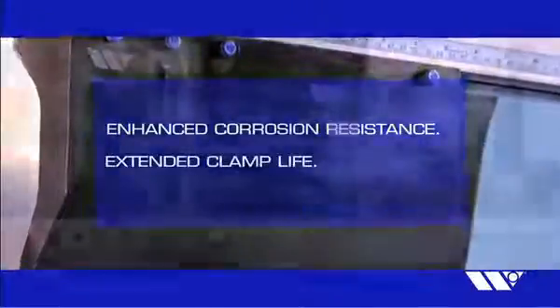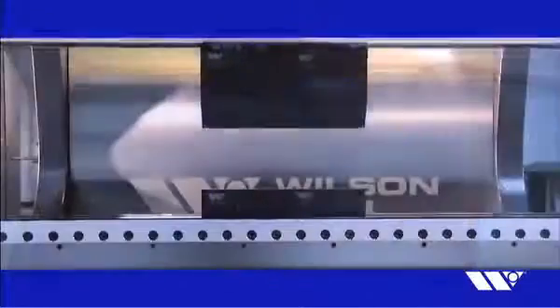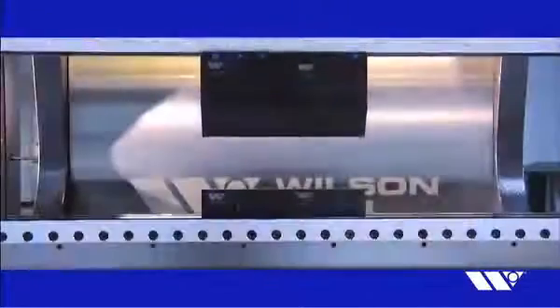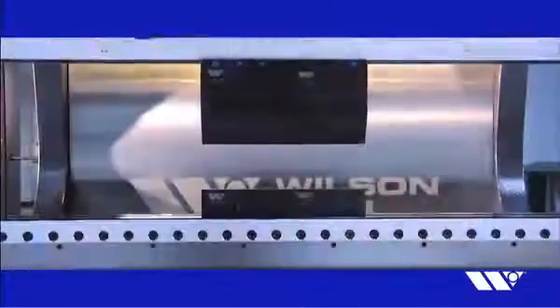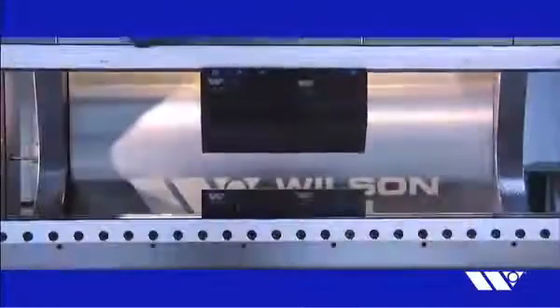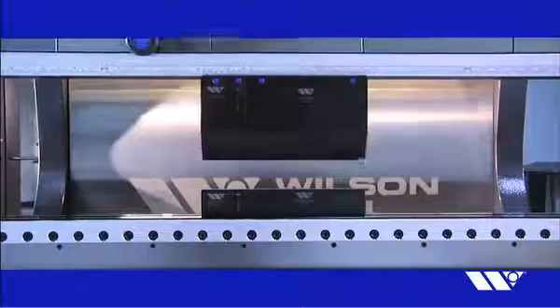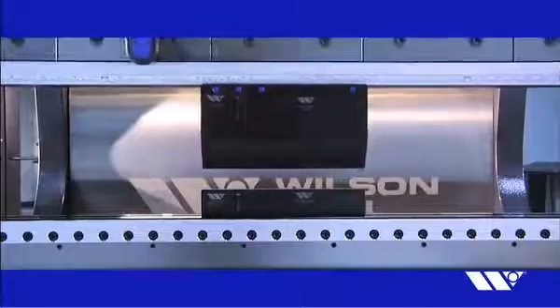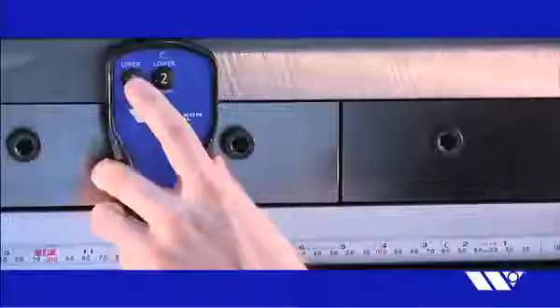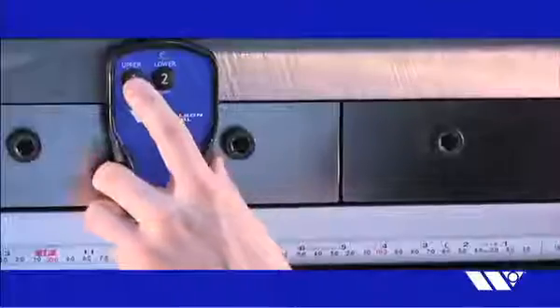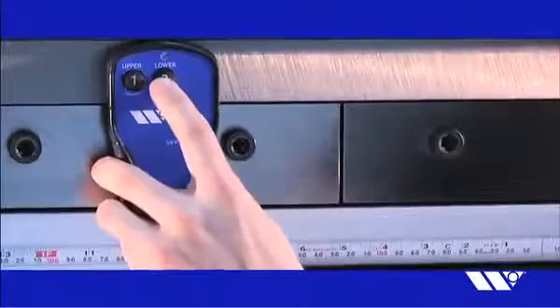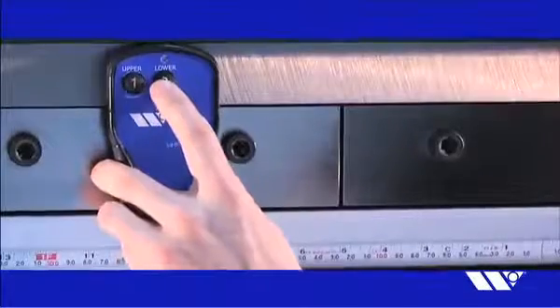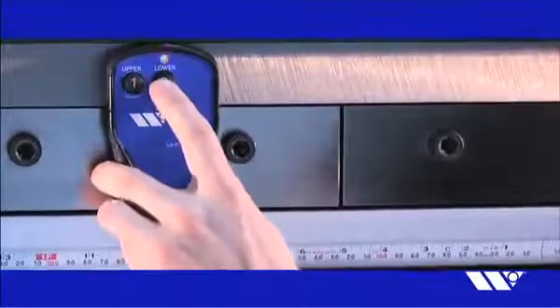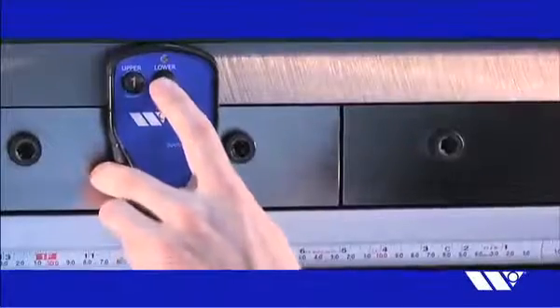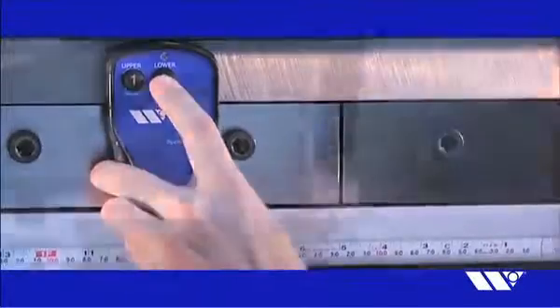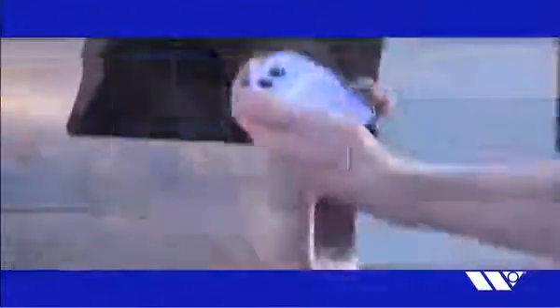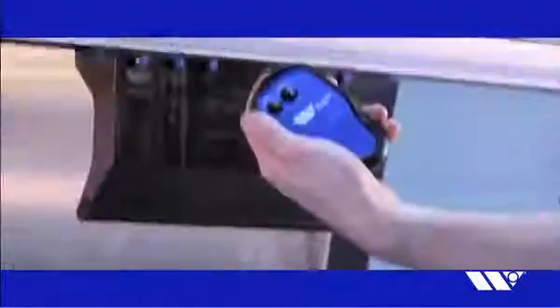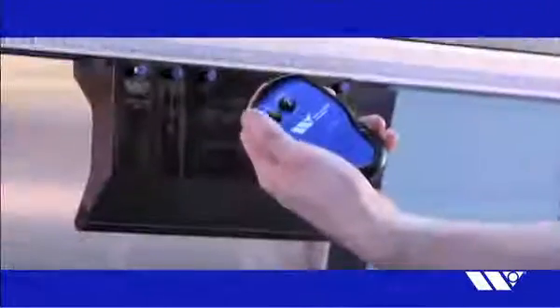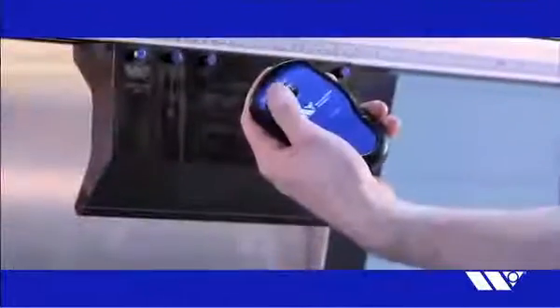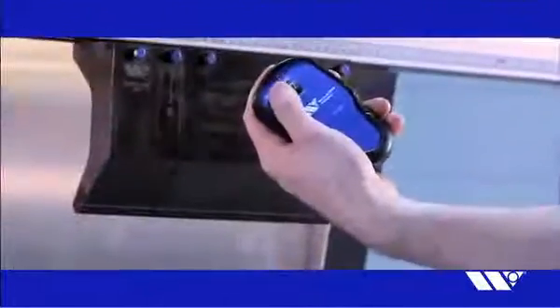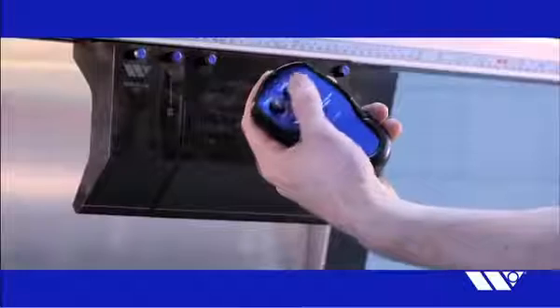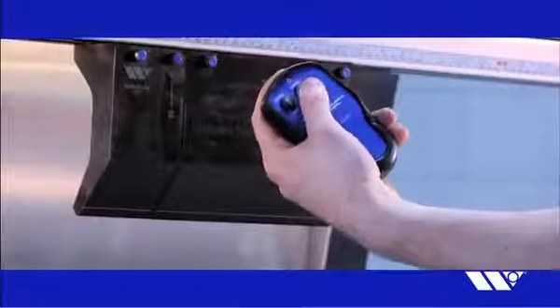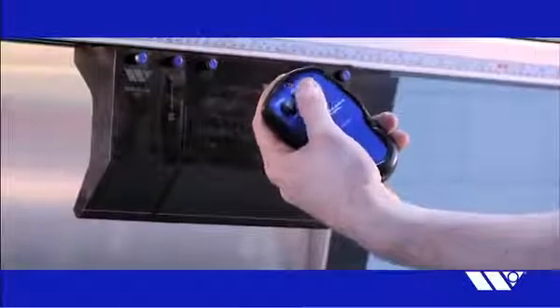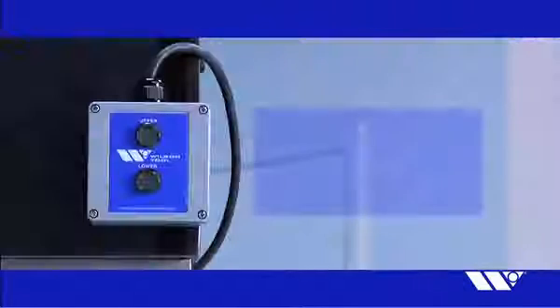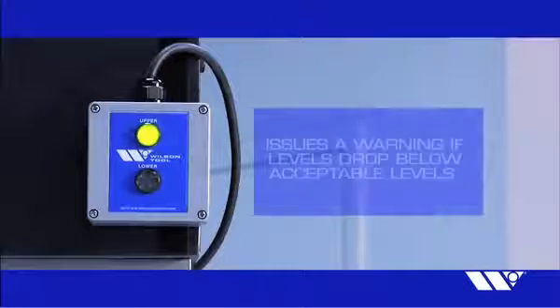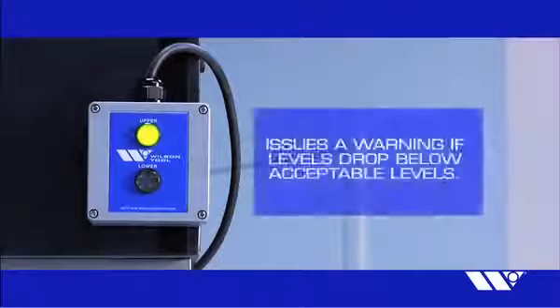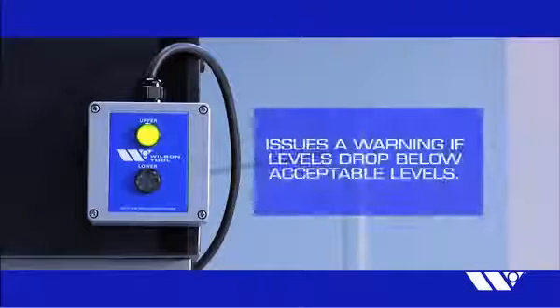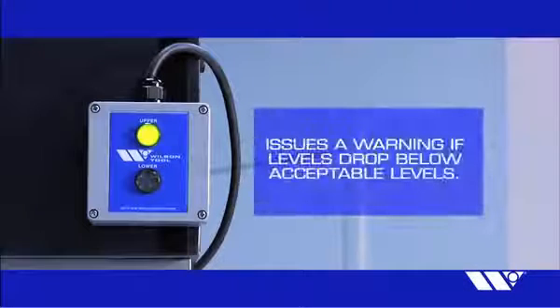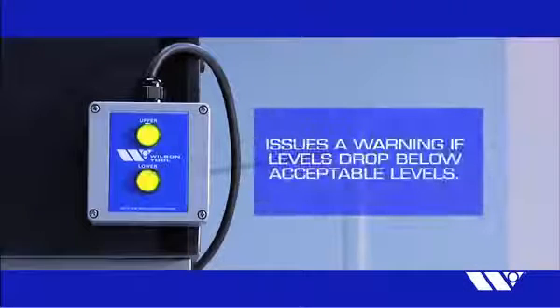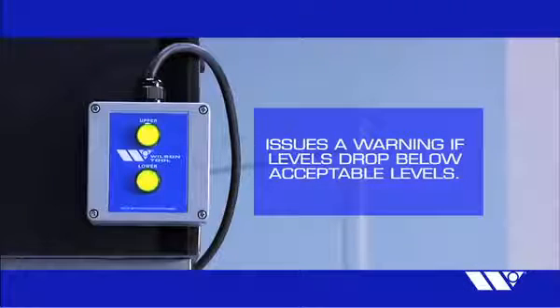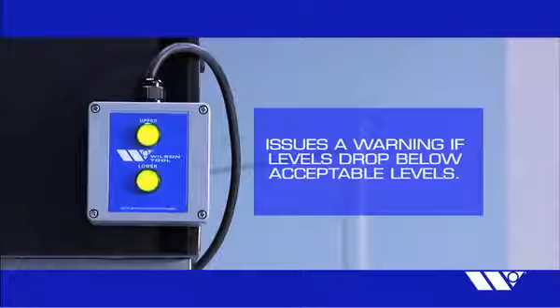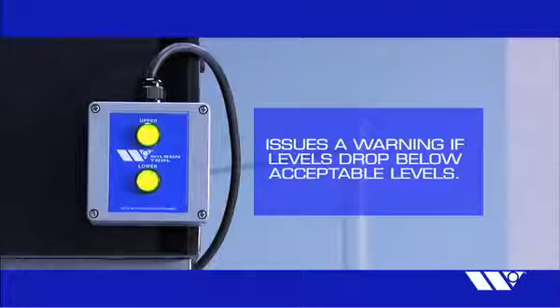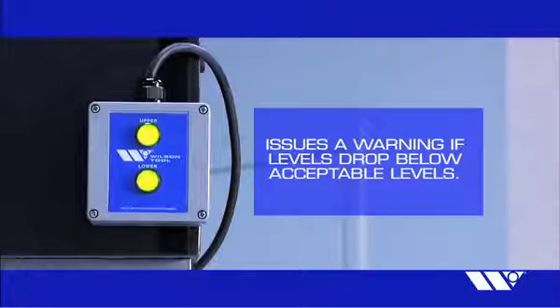The Express Rail power unit is the most dependable on the market, controlled through a unique wireless pendant. The hydraulic power unit monitors fluid levels and issues a warning if levels fall below acceptable levels.